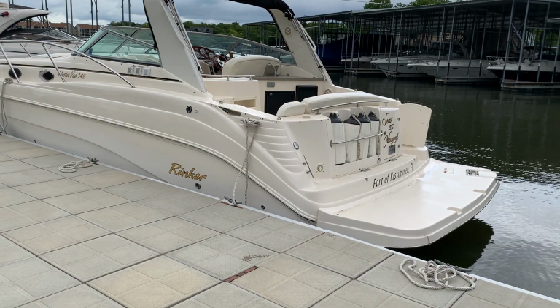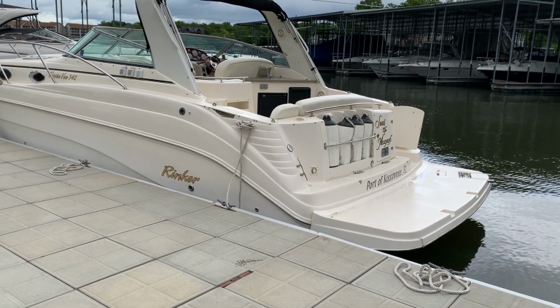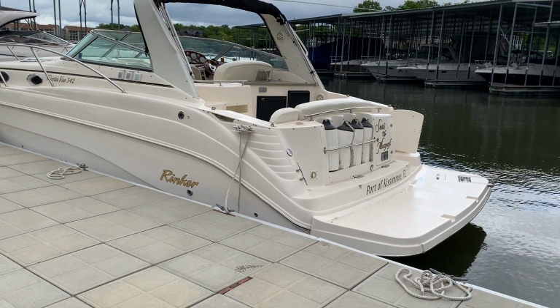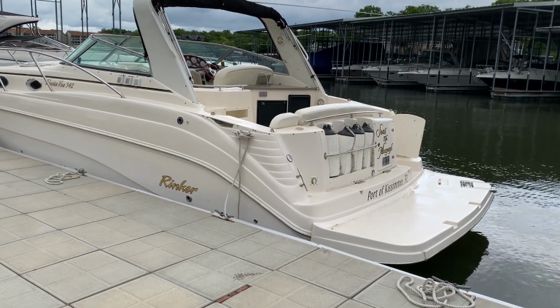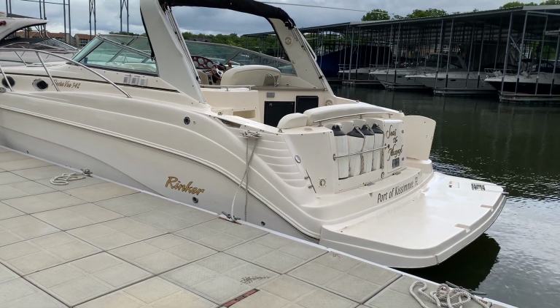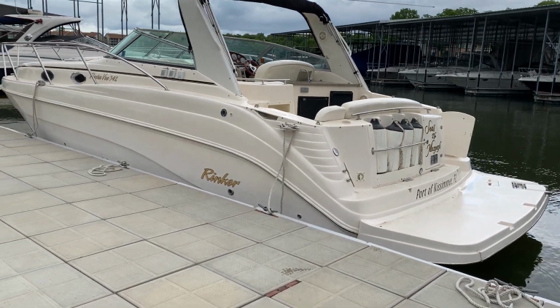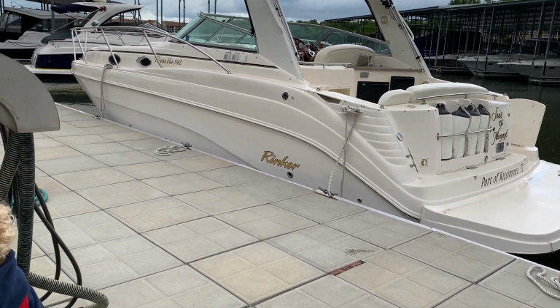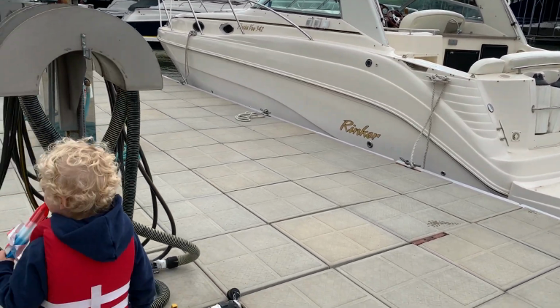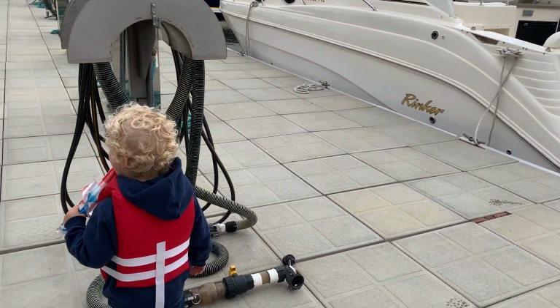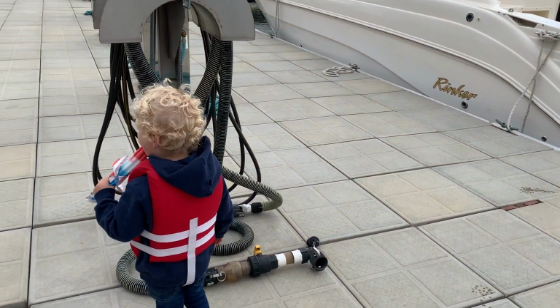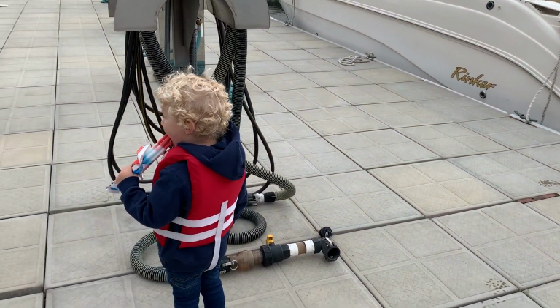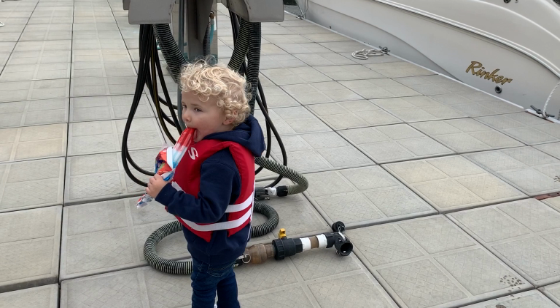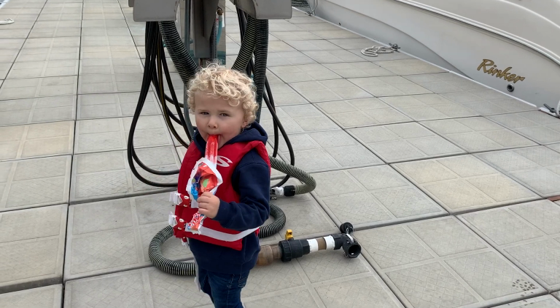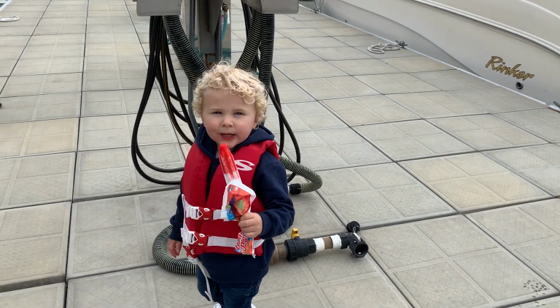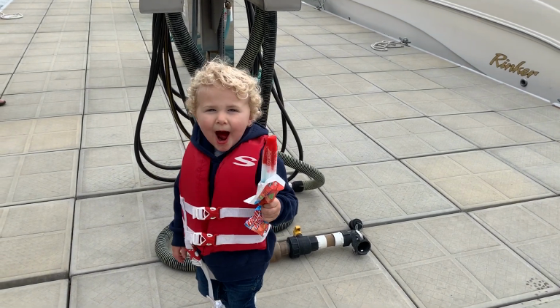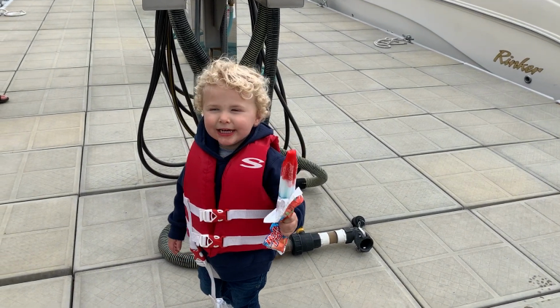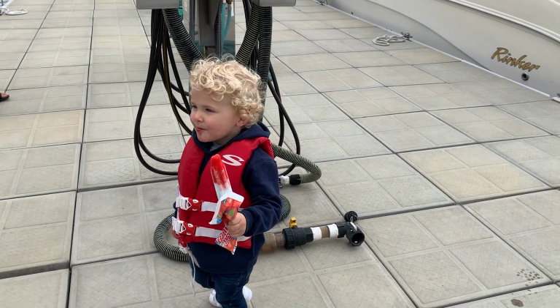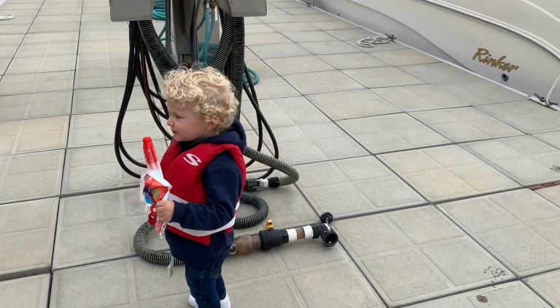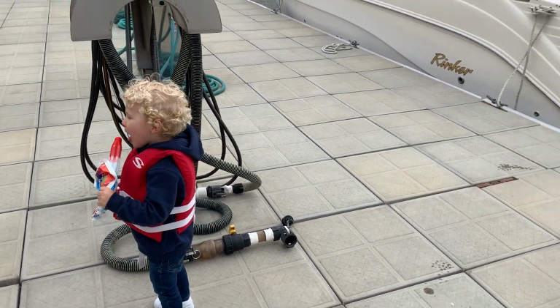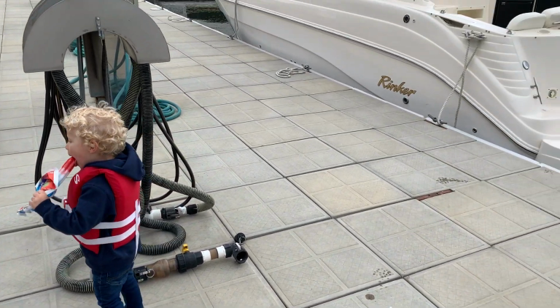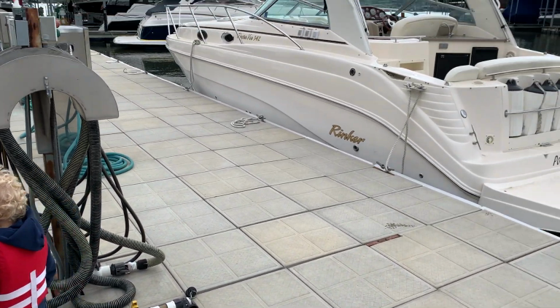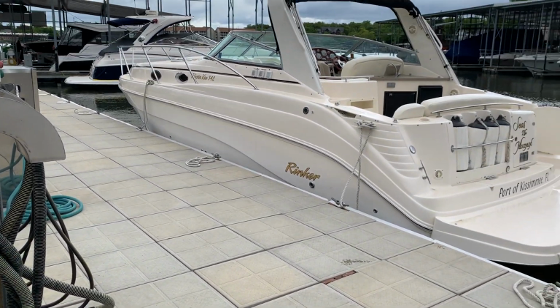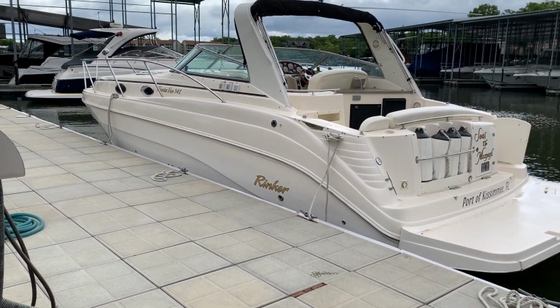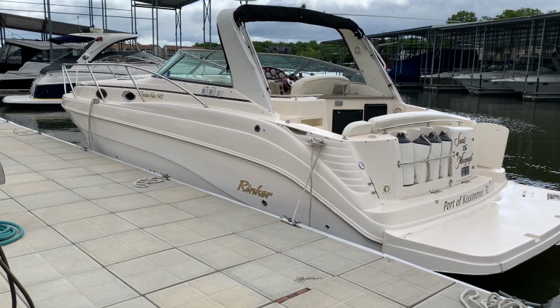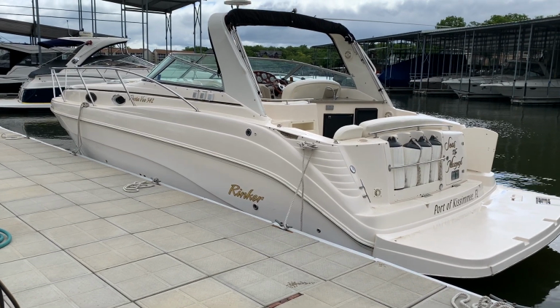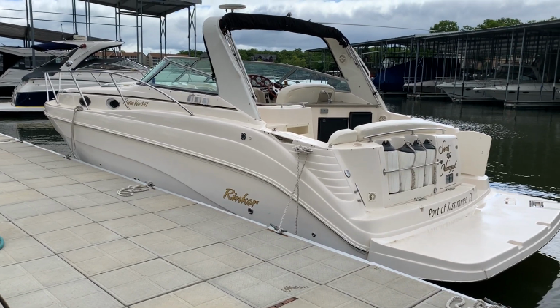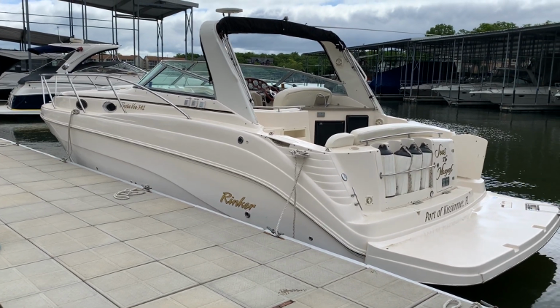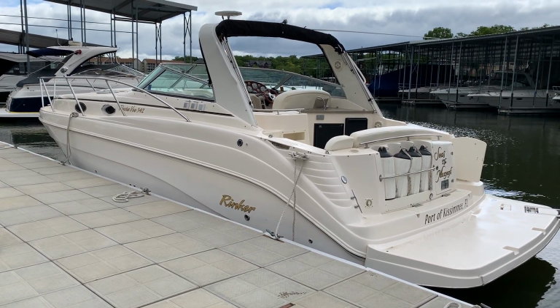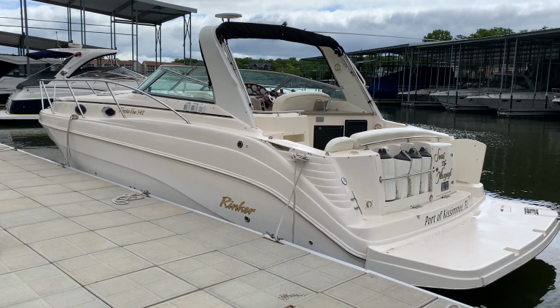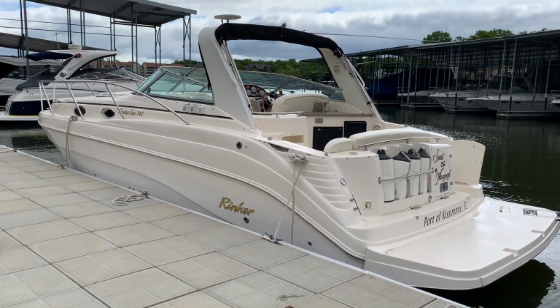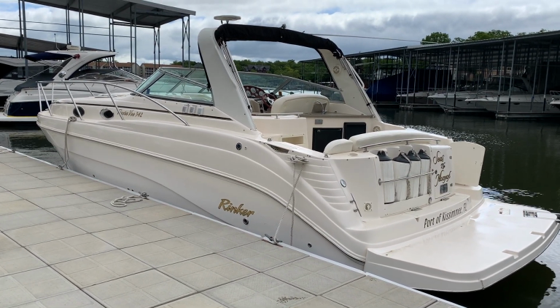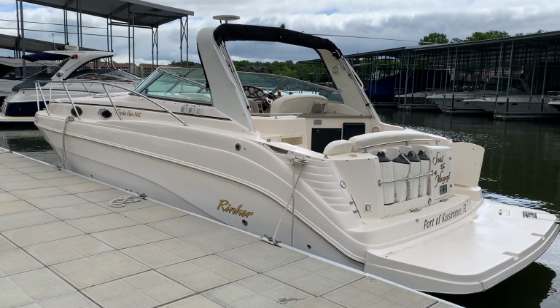Hey guys, this is Kyle Kelly and Randall Kelly. Randall's first introduction on a brand new brokerage, on a brand new boat we just got in.